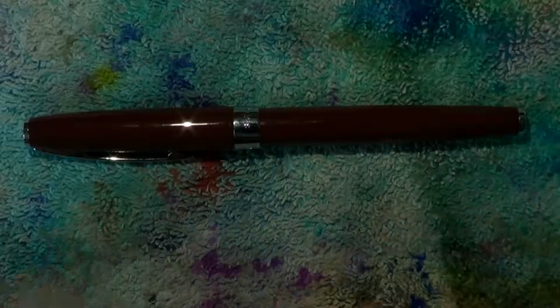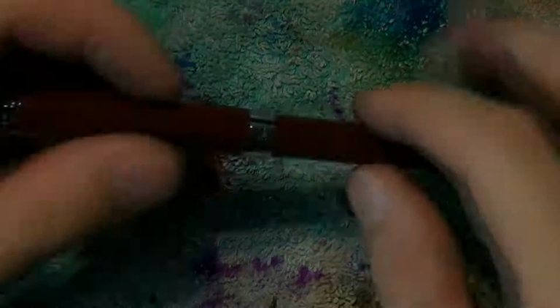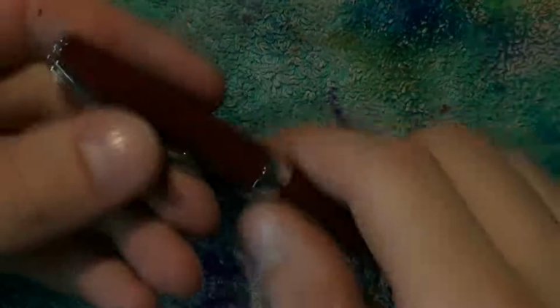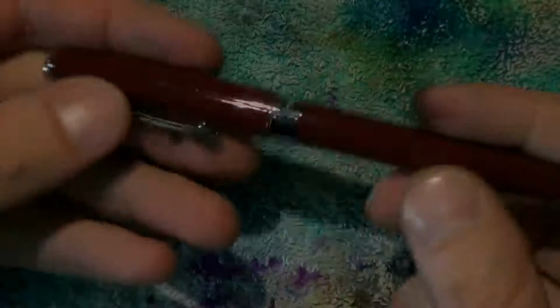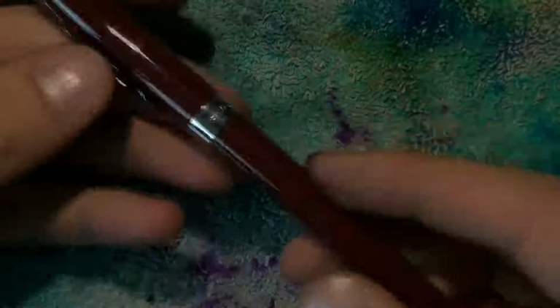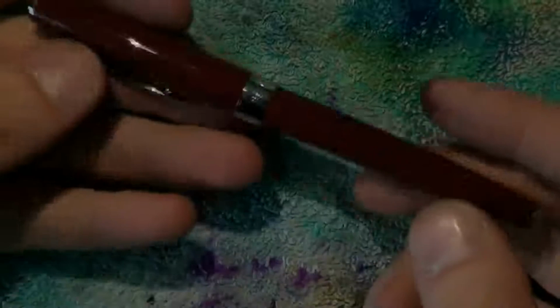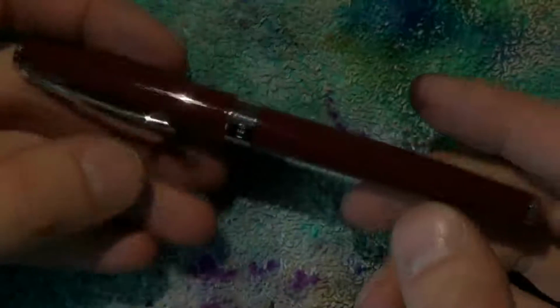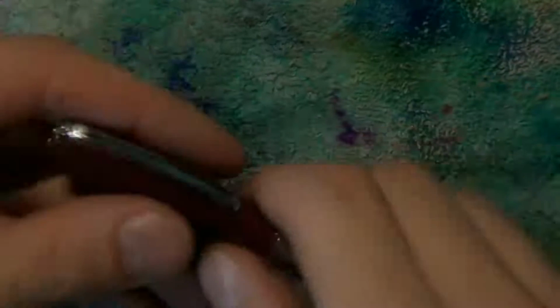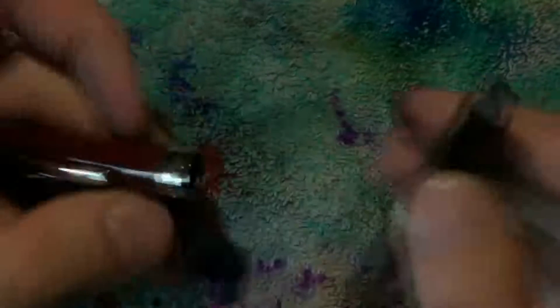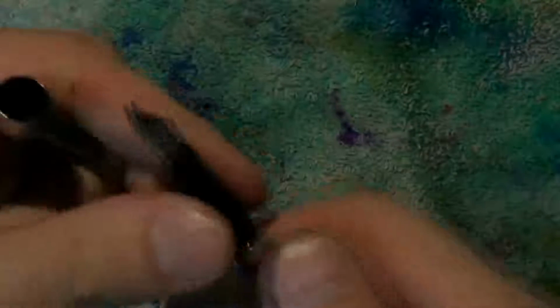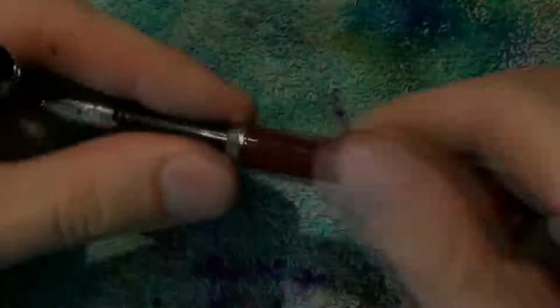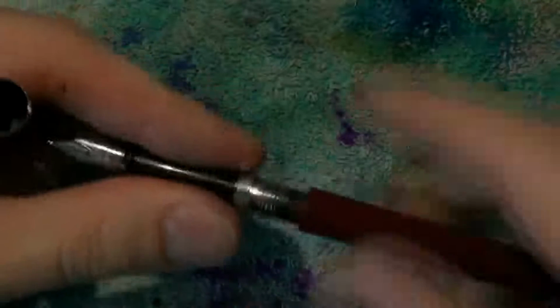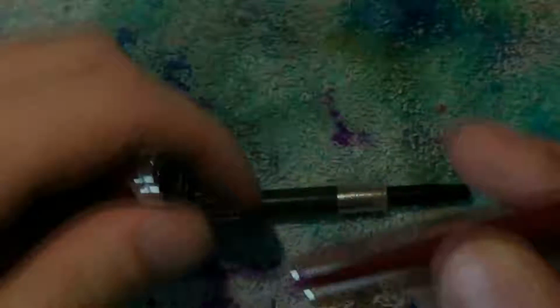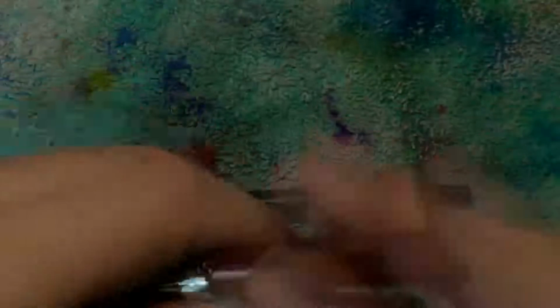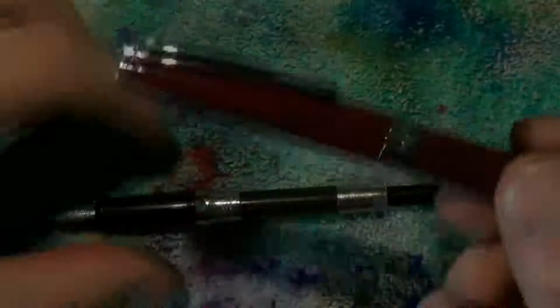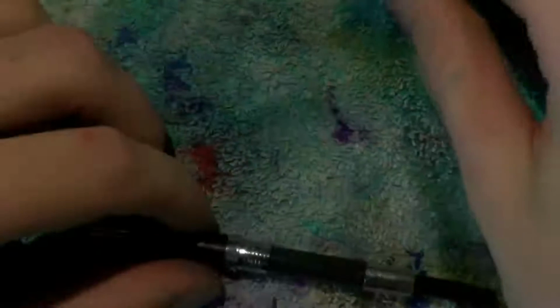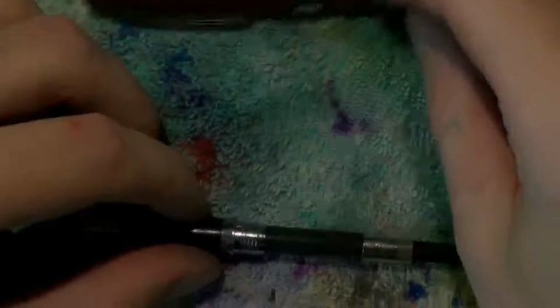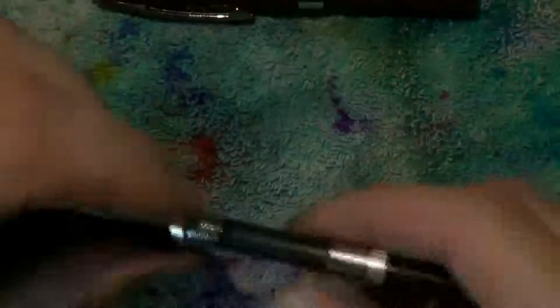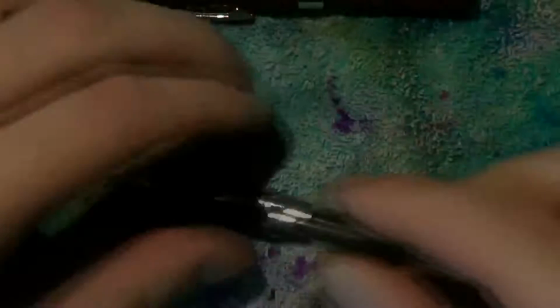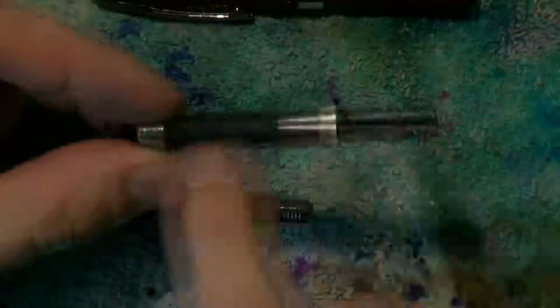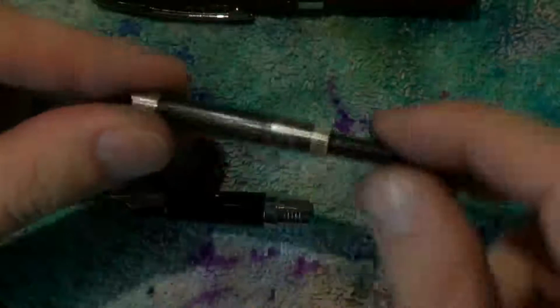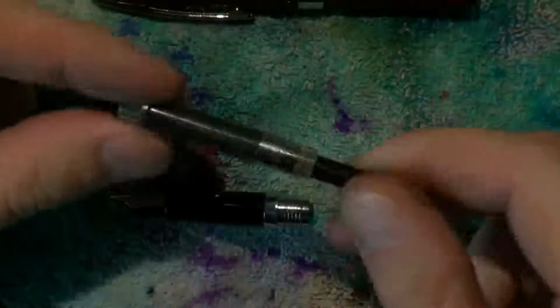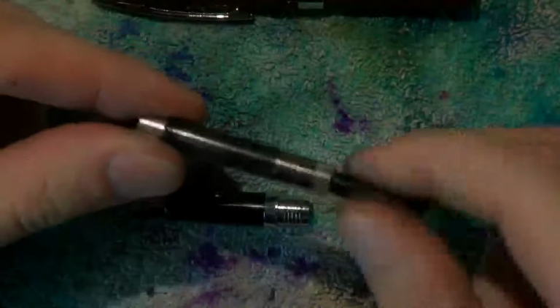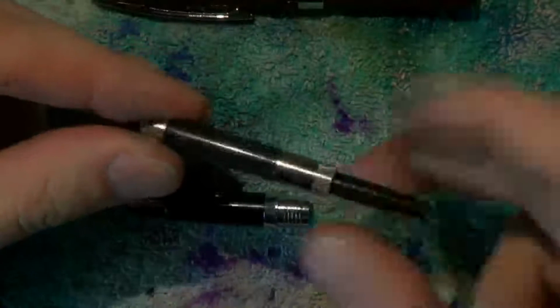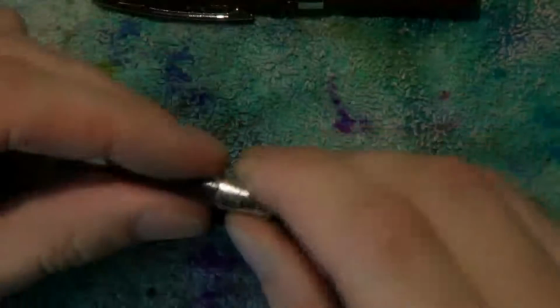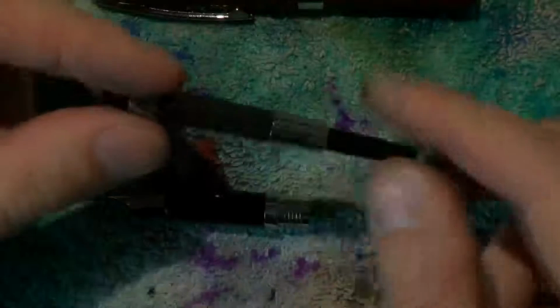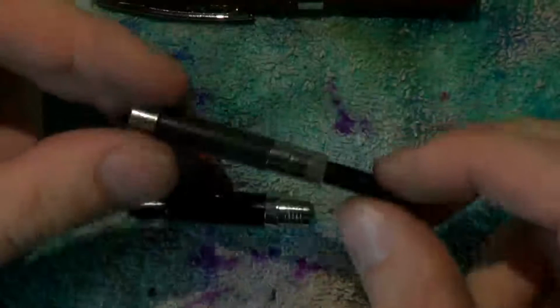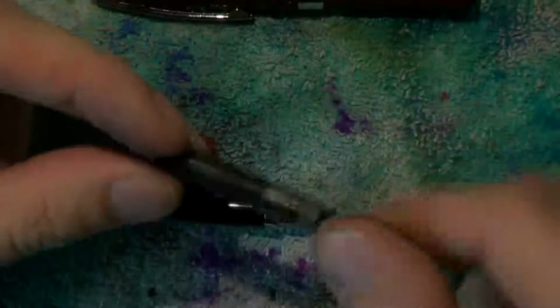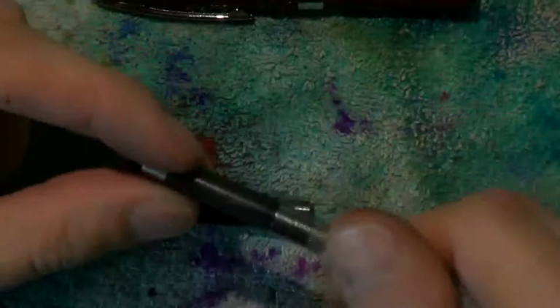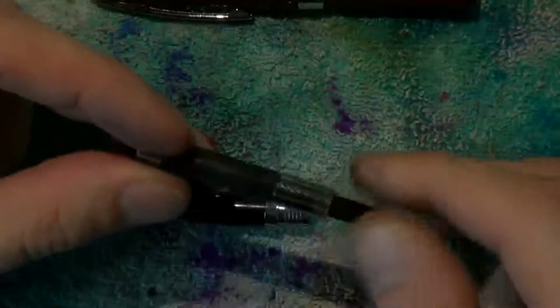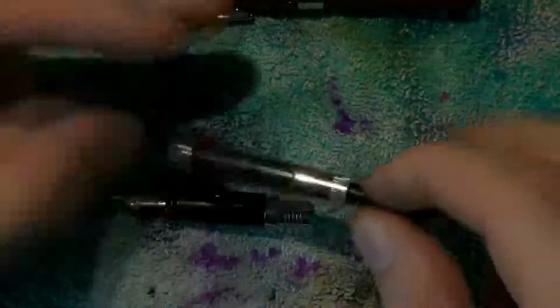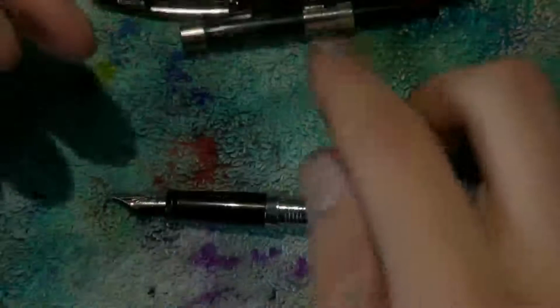Disassembly of the Sheaffer Sagaris is relatively straightforward. Uncap the pen and unscrew the barrel, then post them for easy storage. These Sheaffer converters I've been unable to disassemble without ruining them, so I would just leave them as they are.